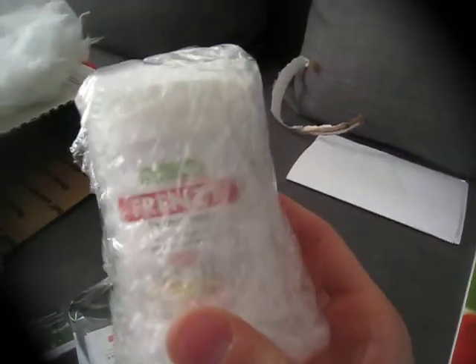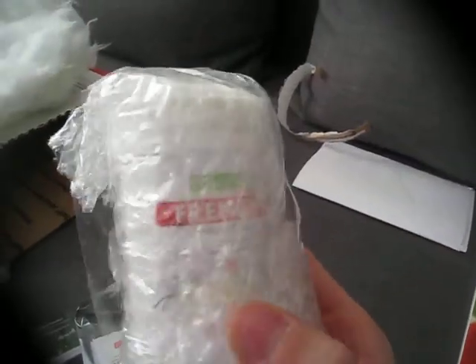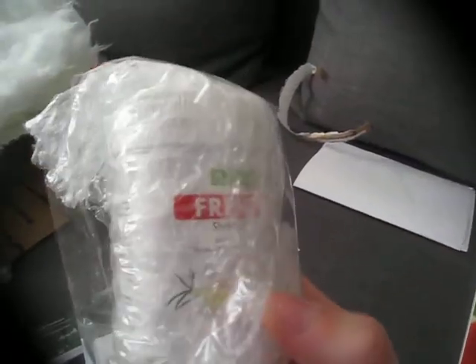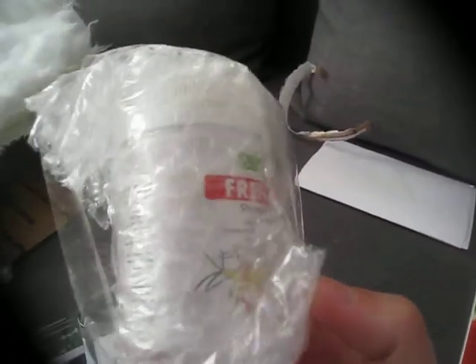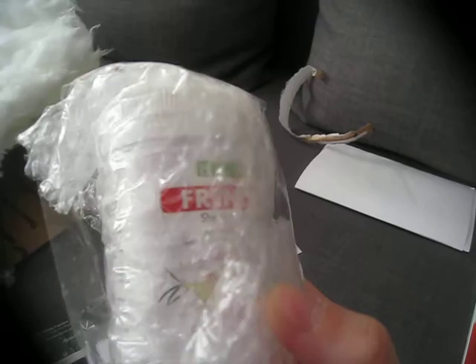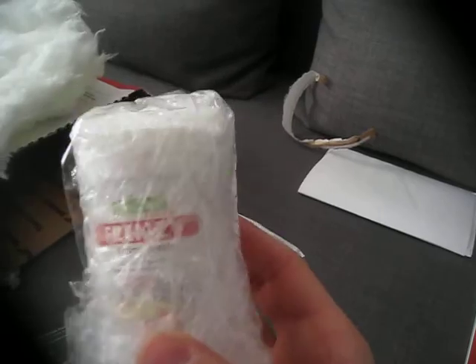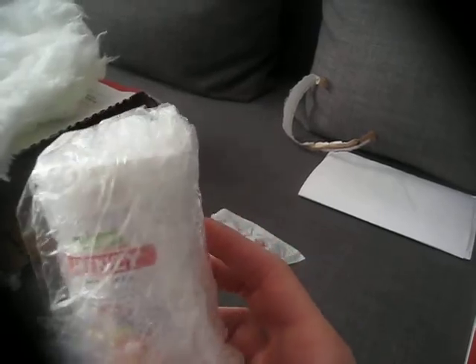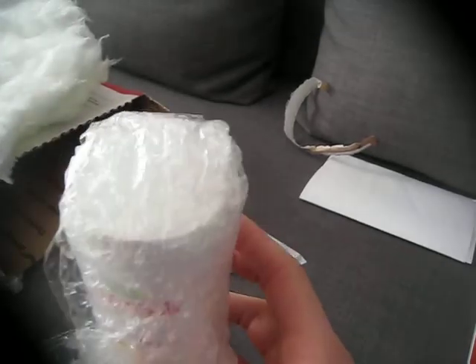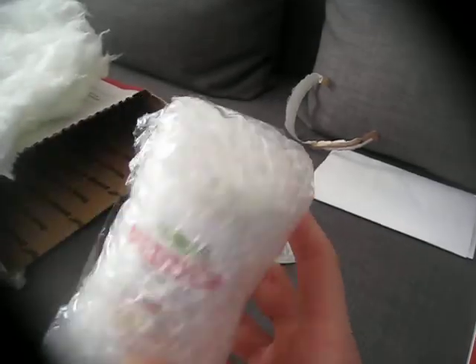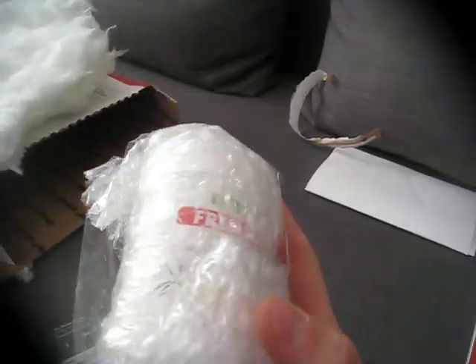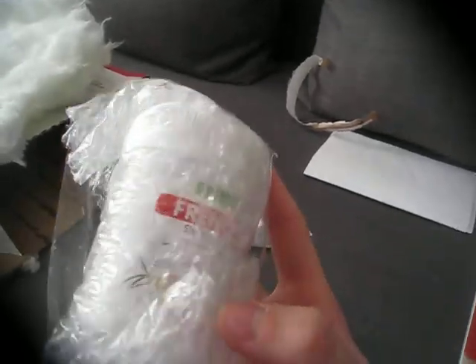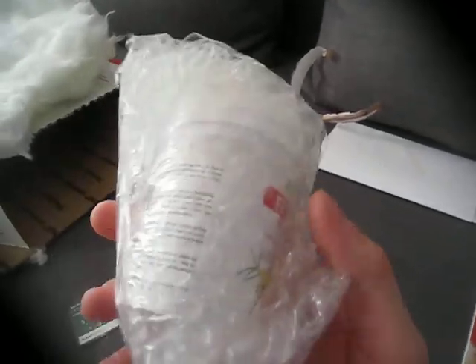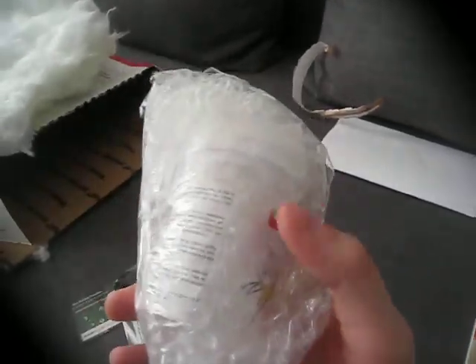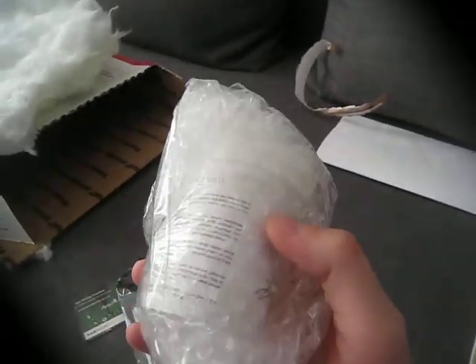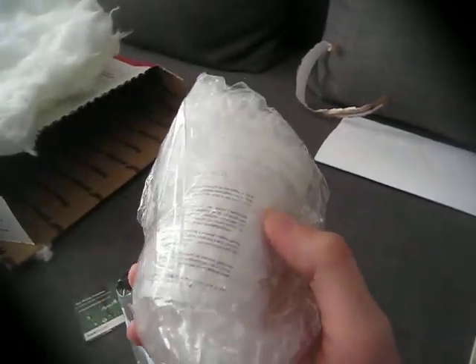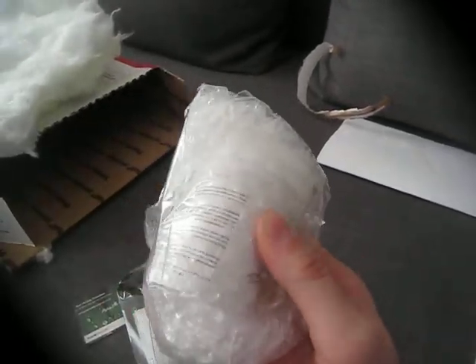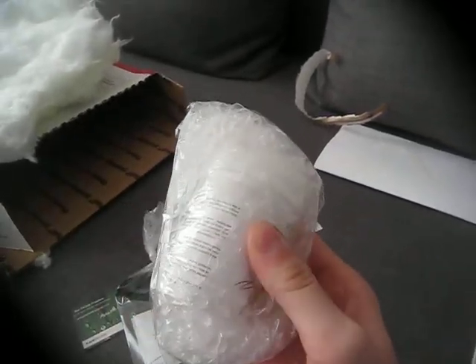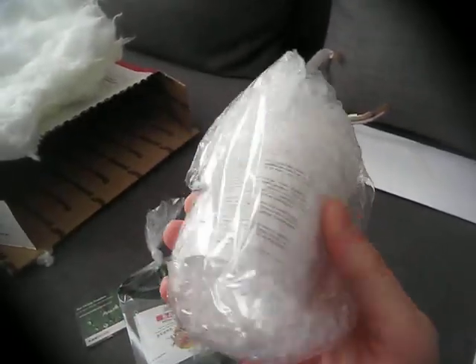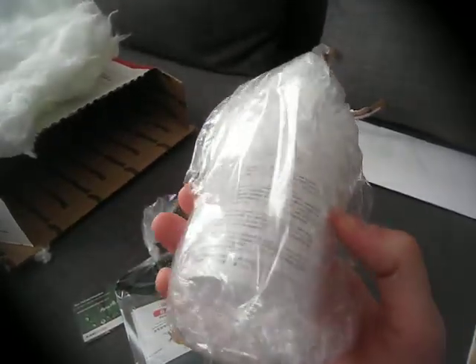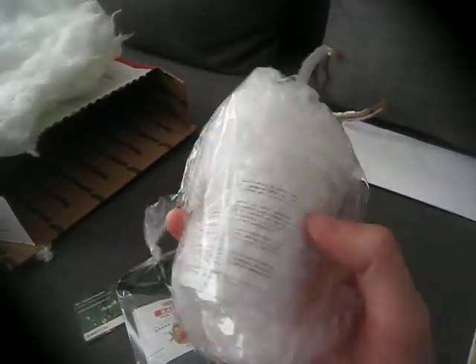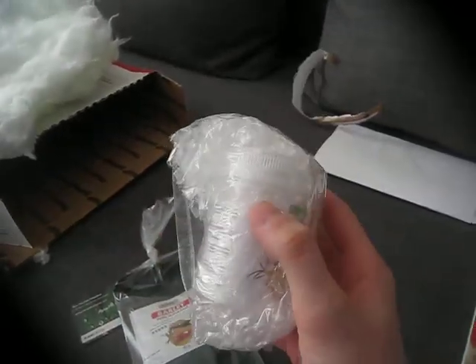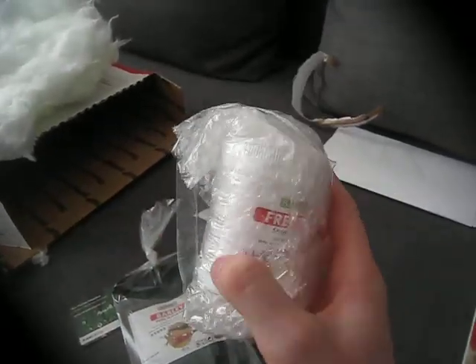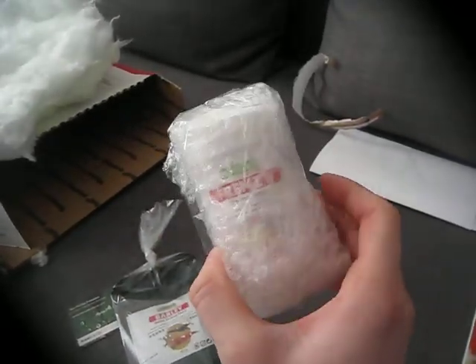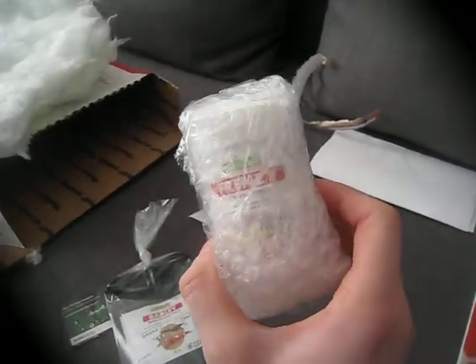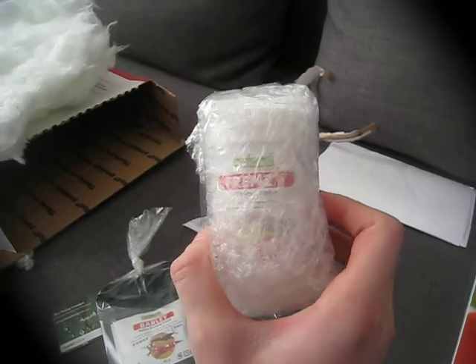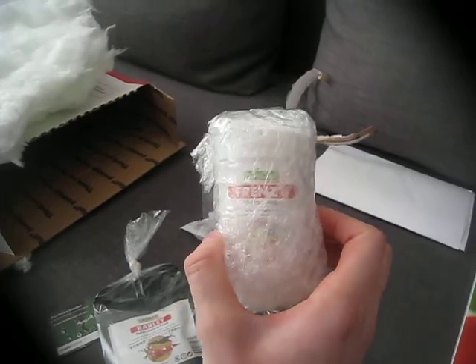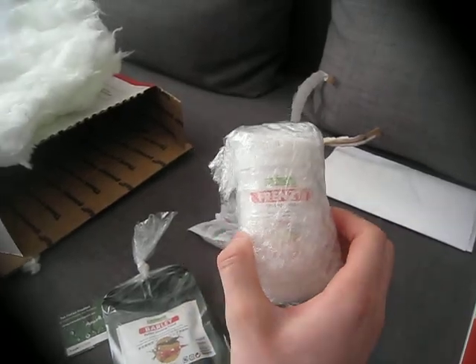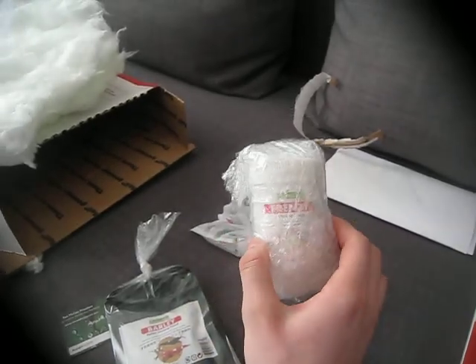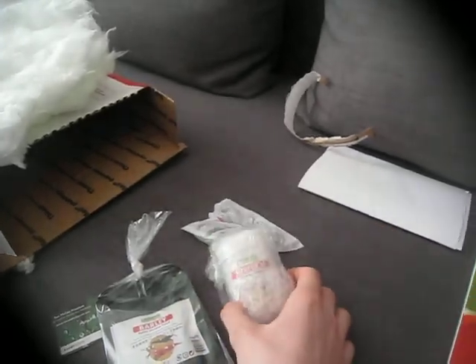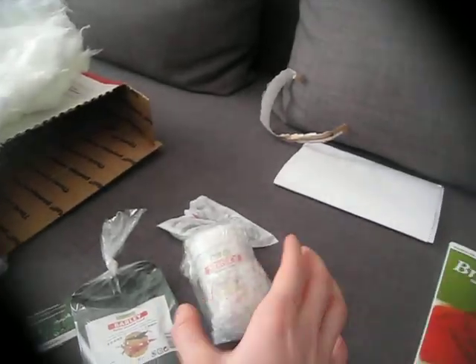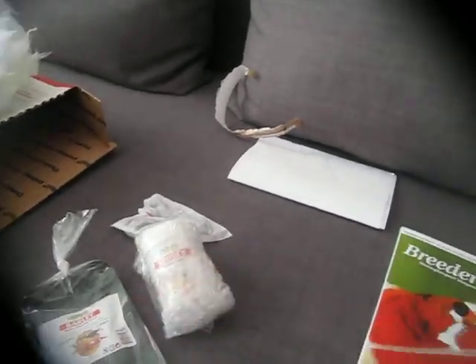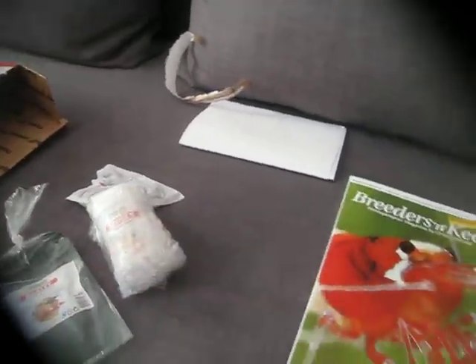This is the Frenzy. I saw this on YouTube and the shrimp go crazy over this thing, so I wanted to try that out.